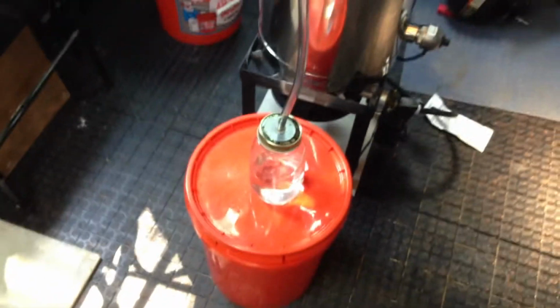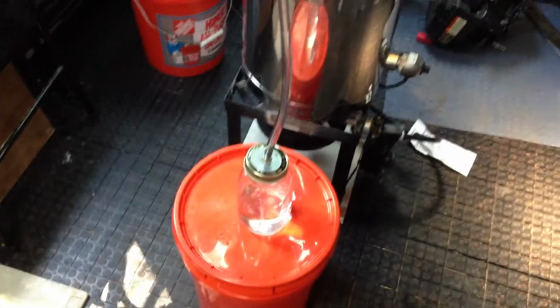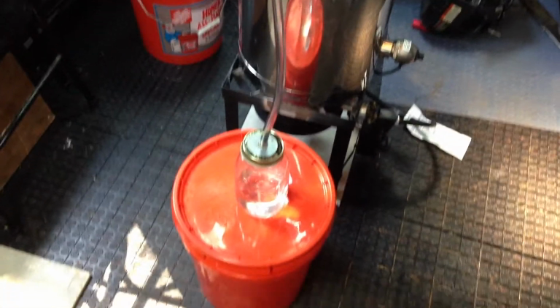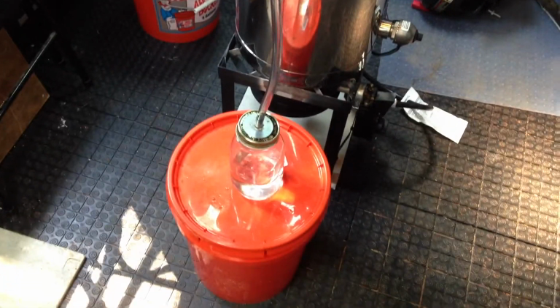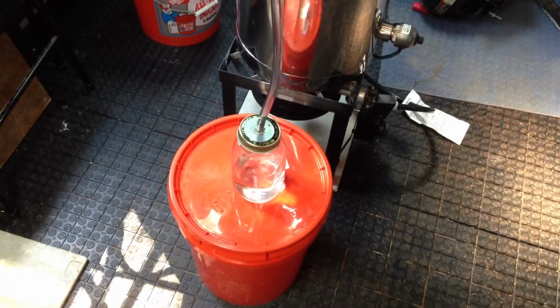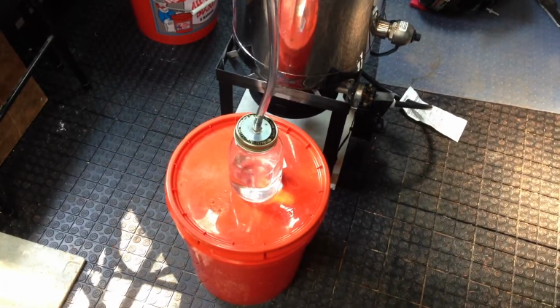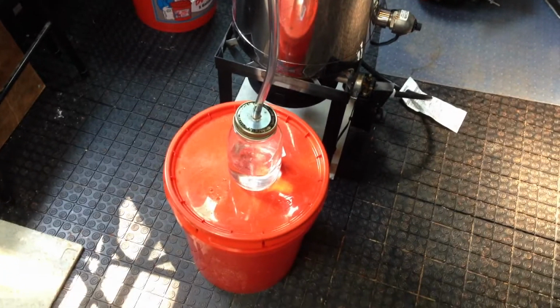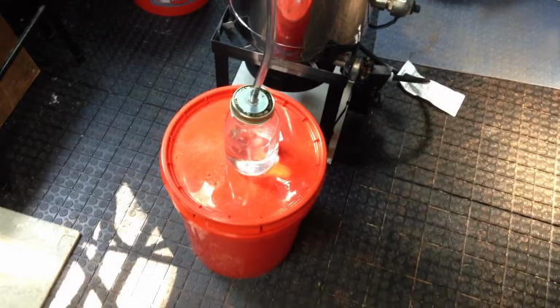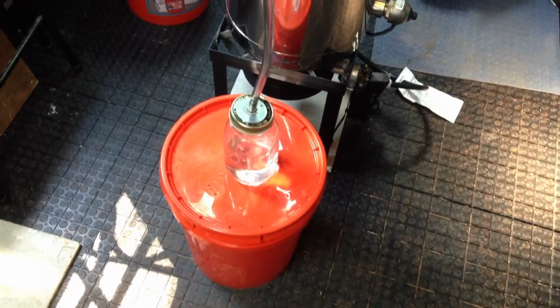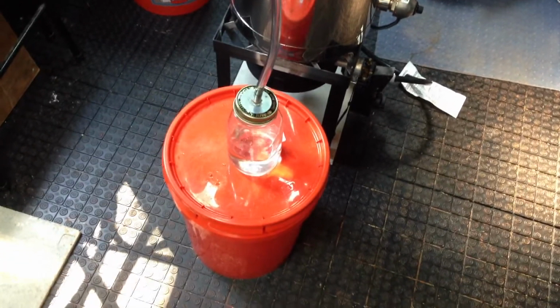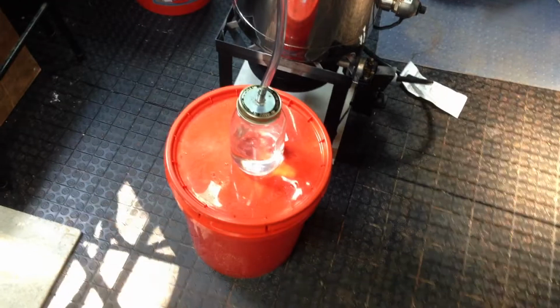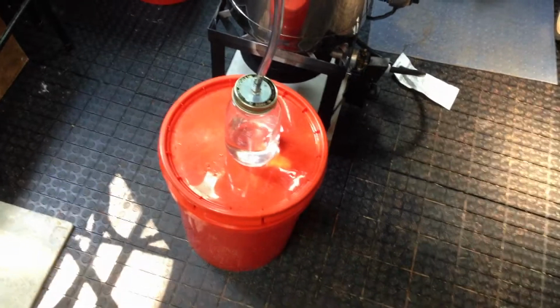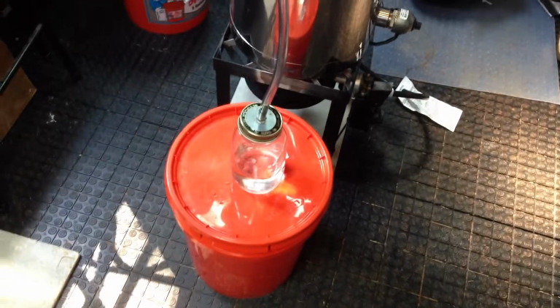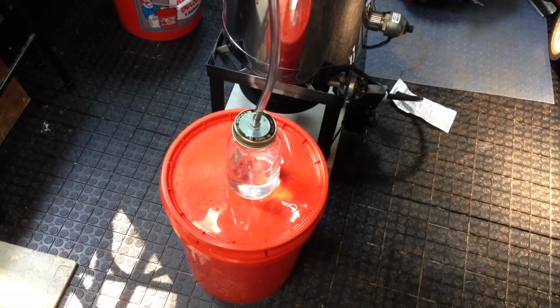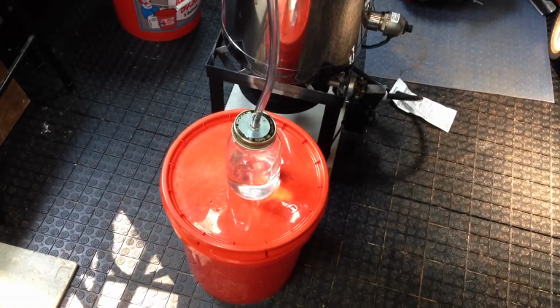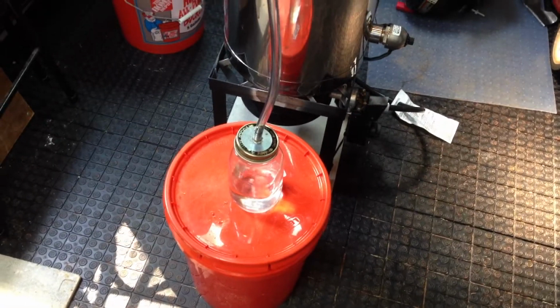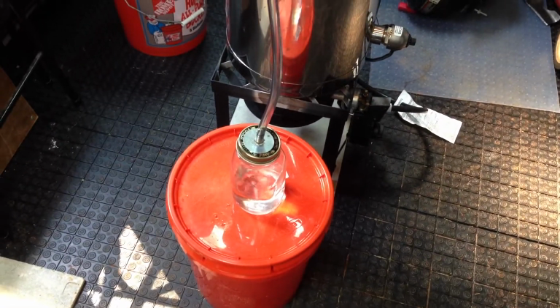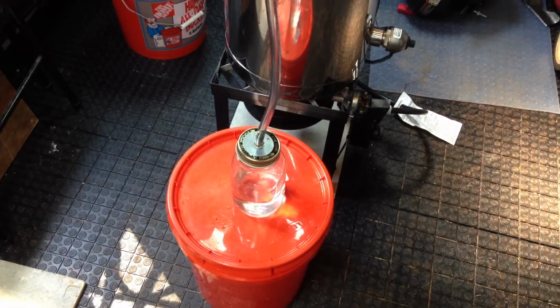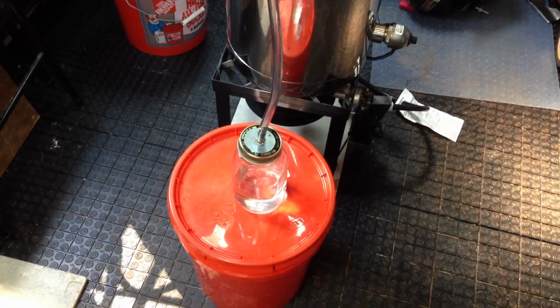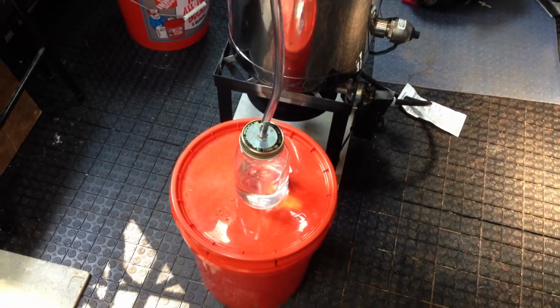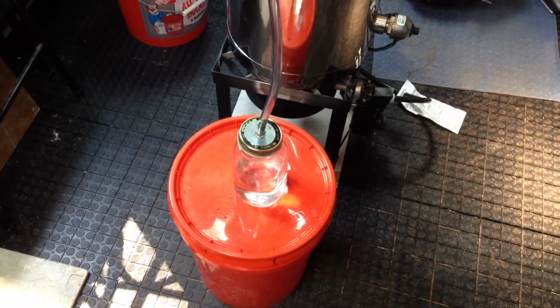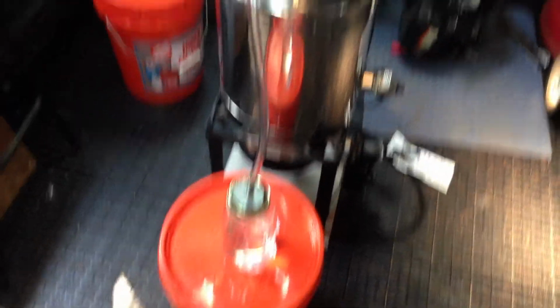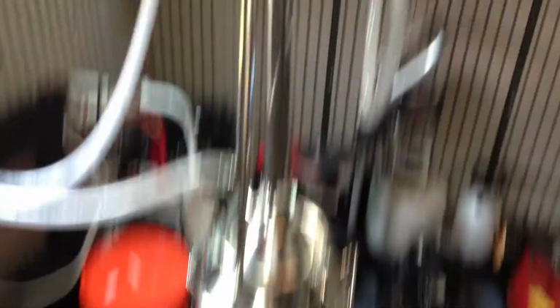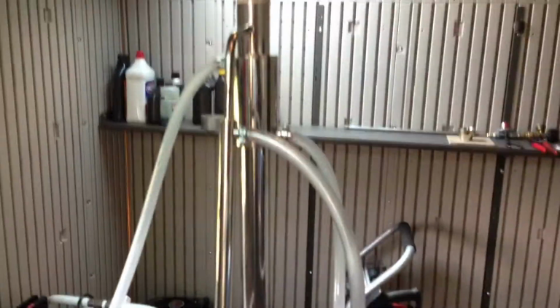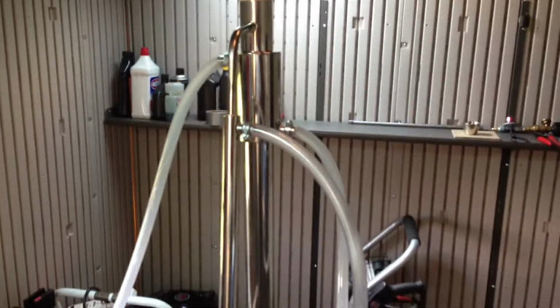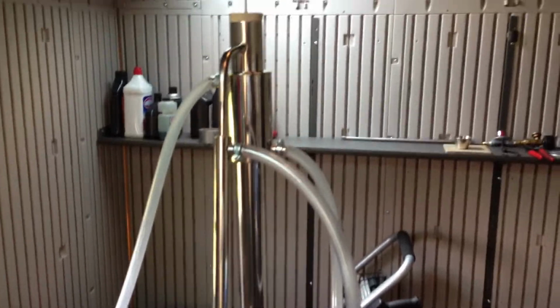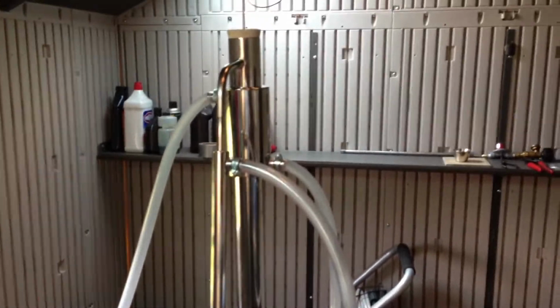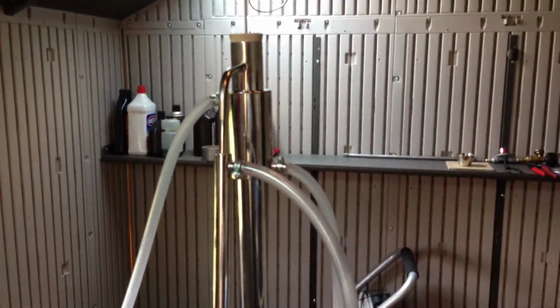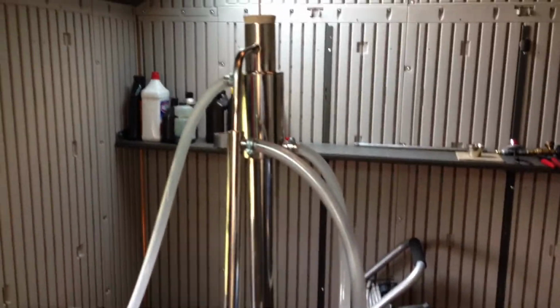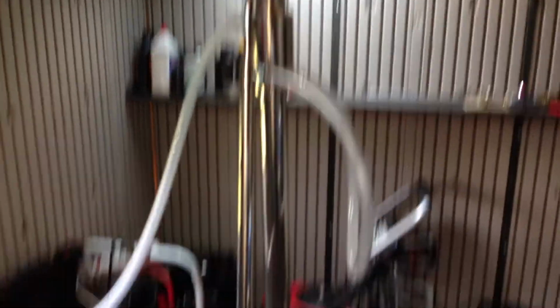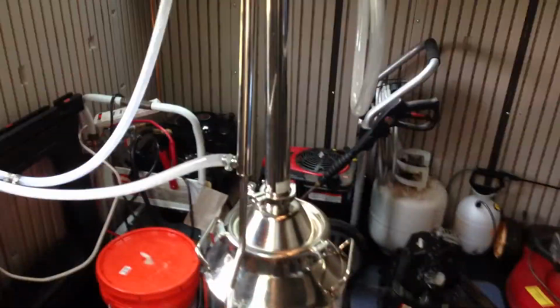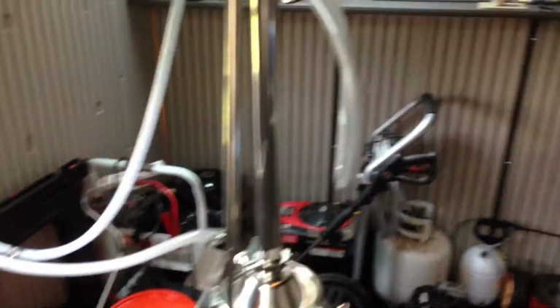This is my fourth jar, and once this is complete, it will make a full gallon. Just a little tidbit. Take care, YouTube.